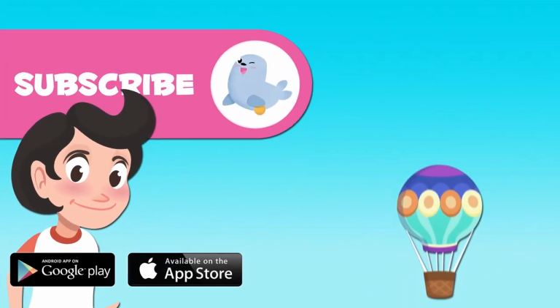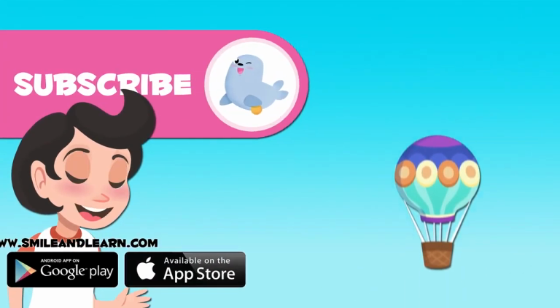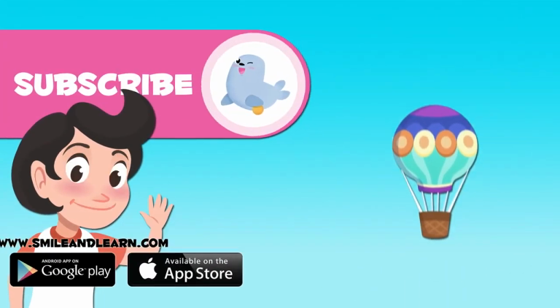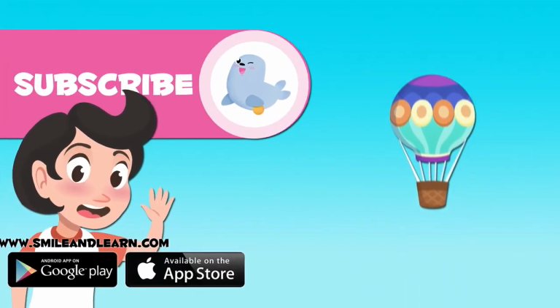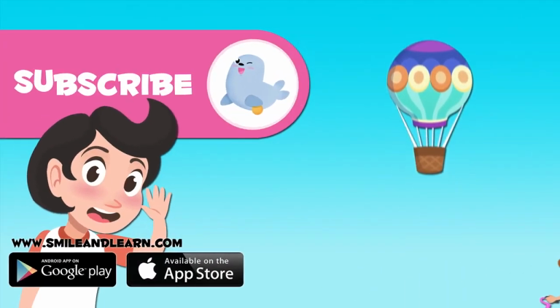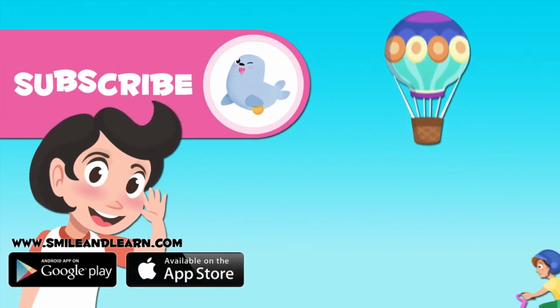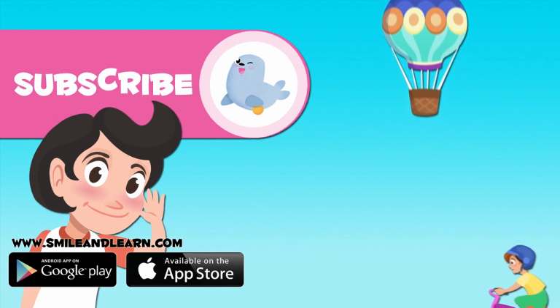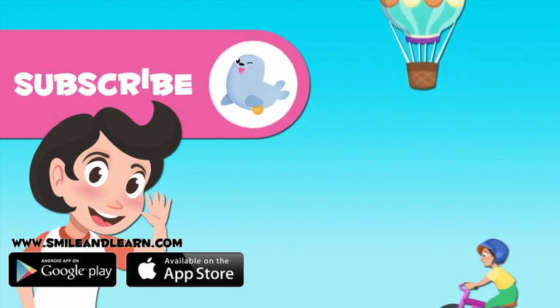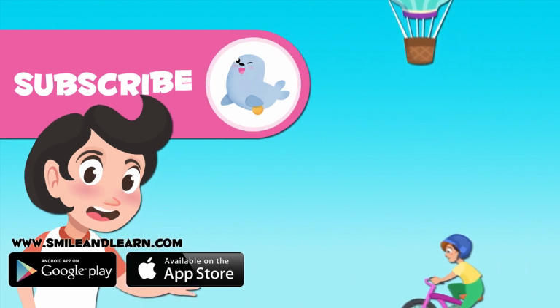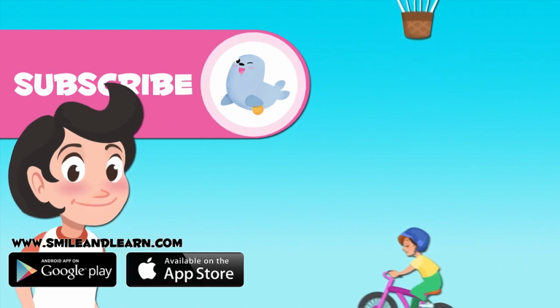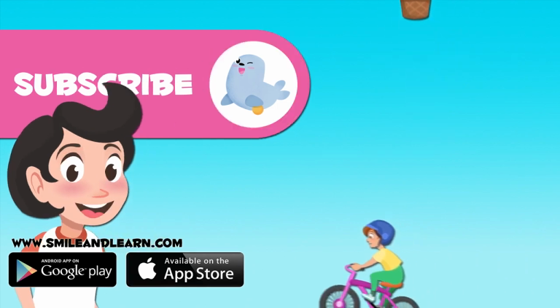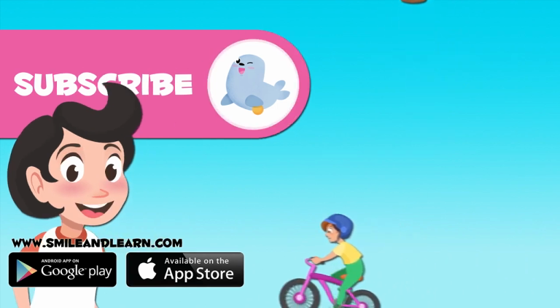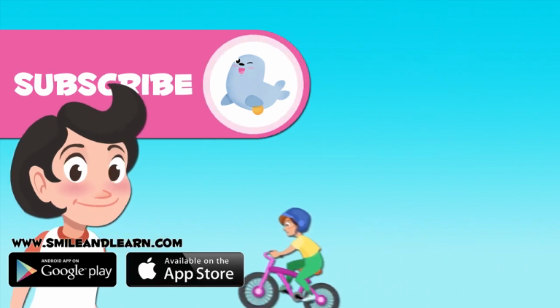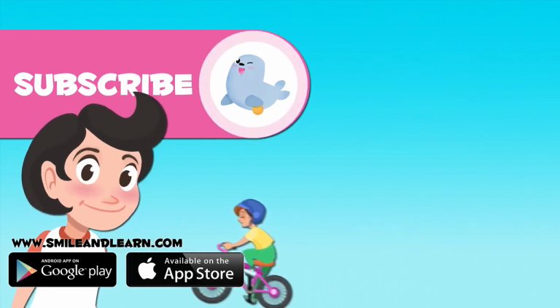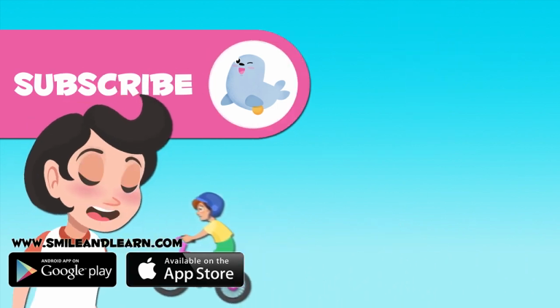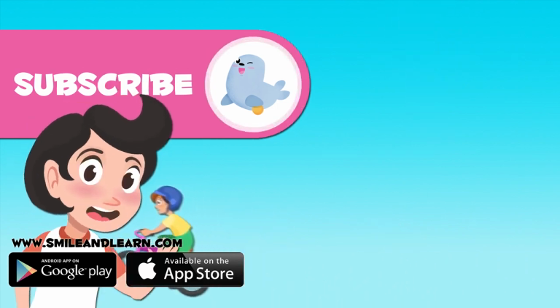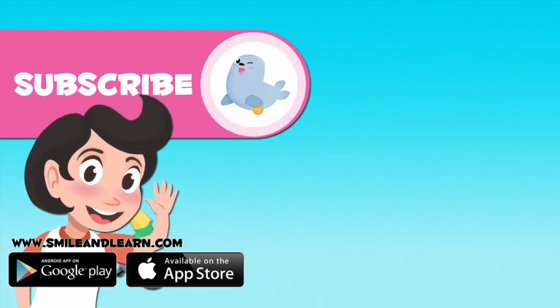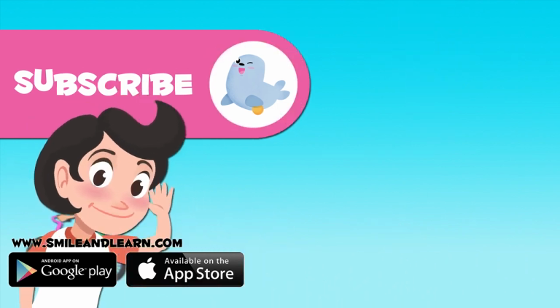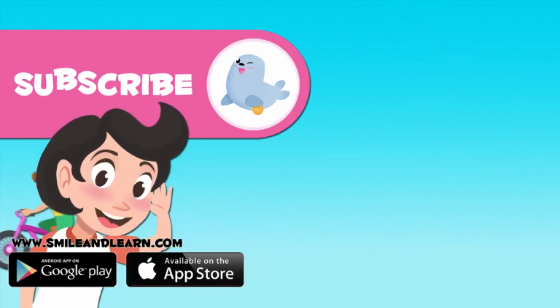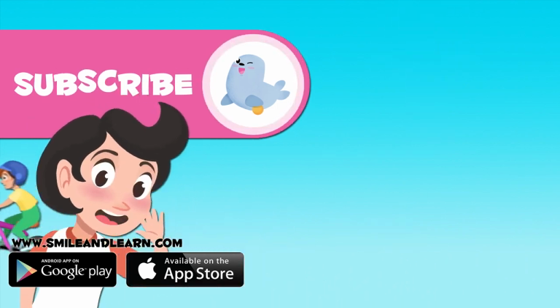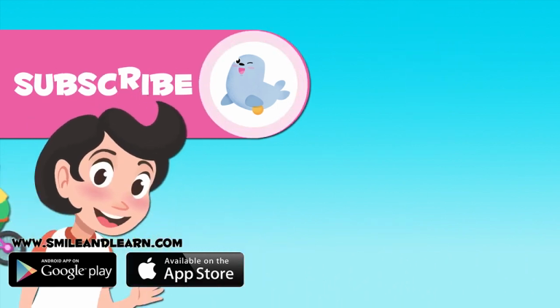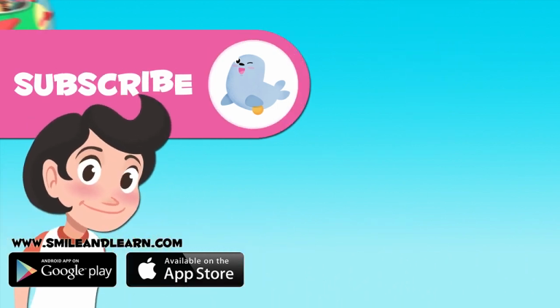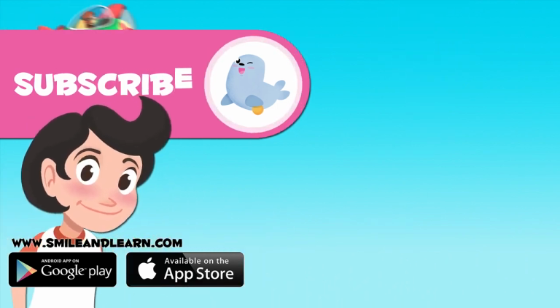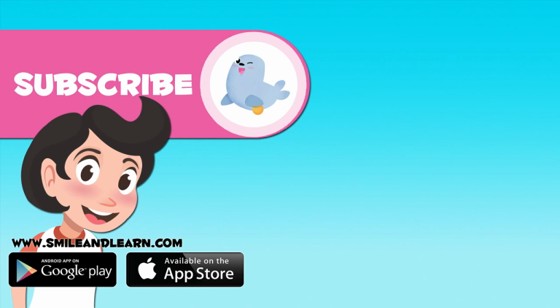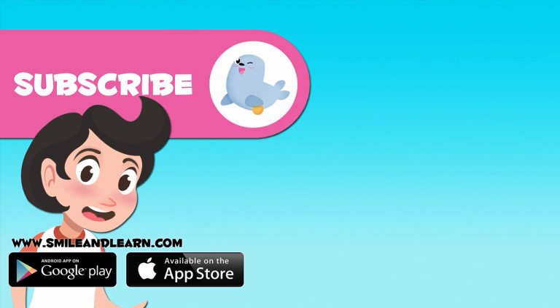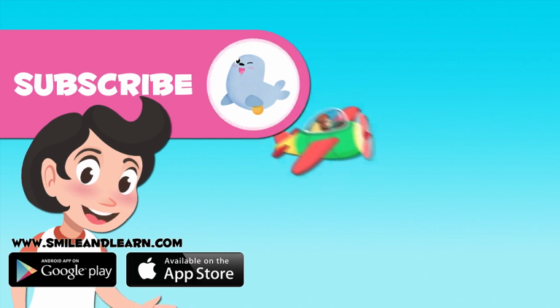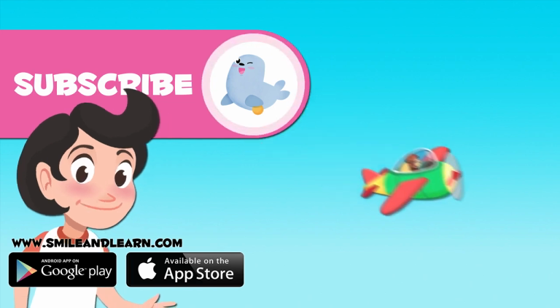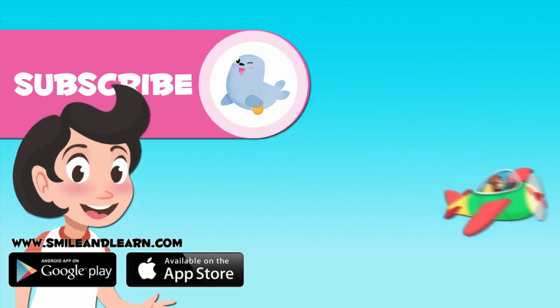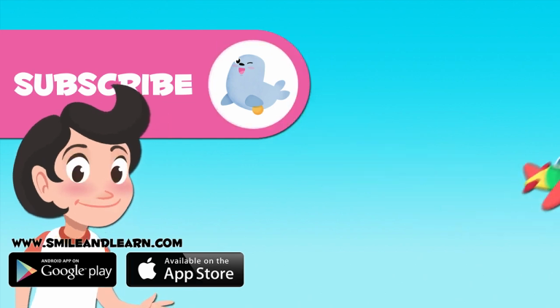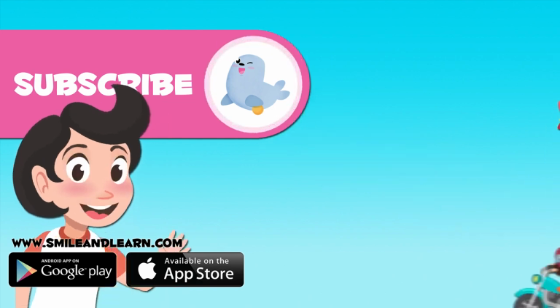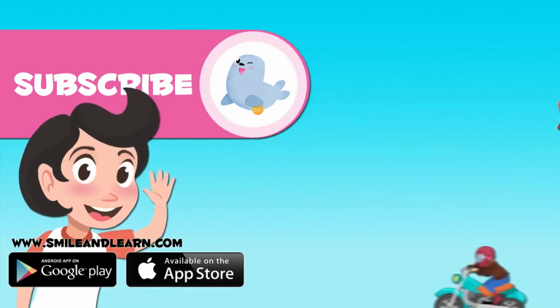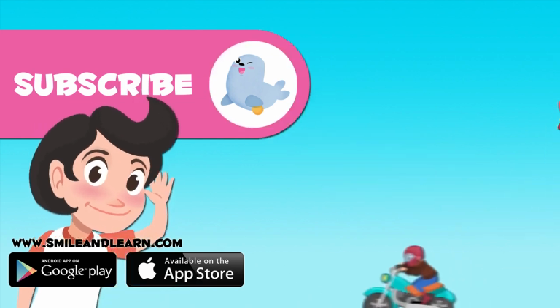Which was your favorite transport? You can write it below in the comments. And if you wish to watch more videos, subscribe to the Smile and Learn channel by clicking on the seal.